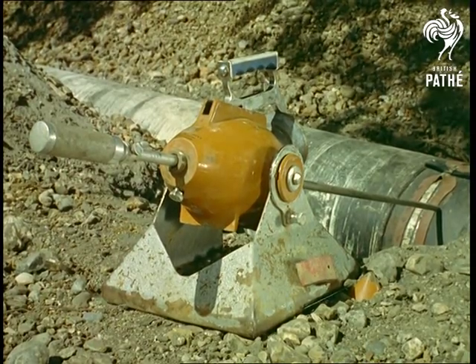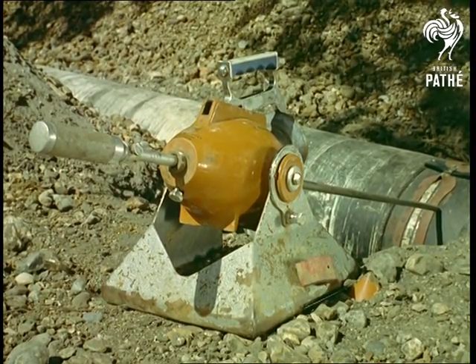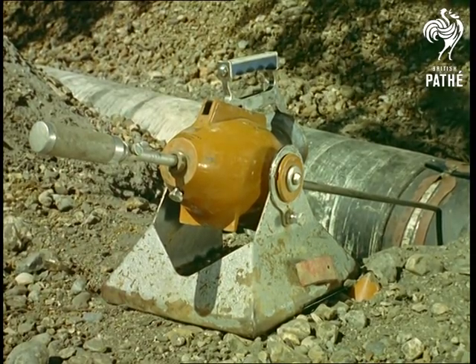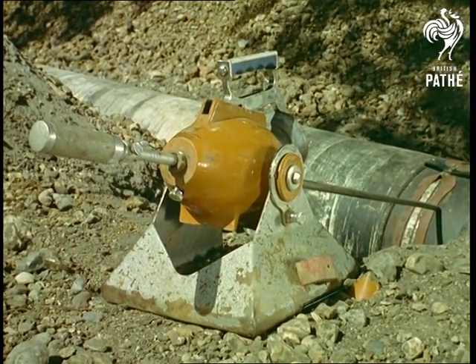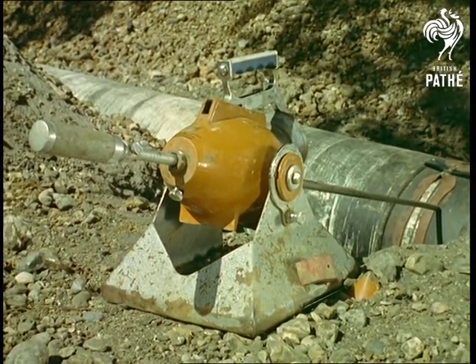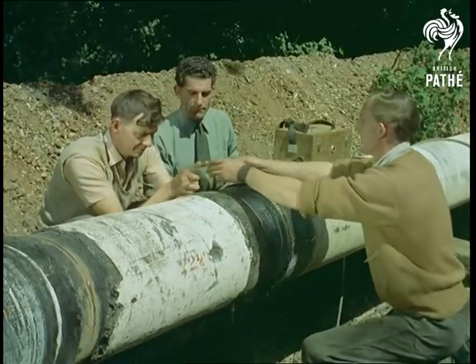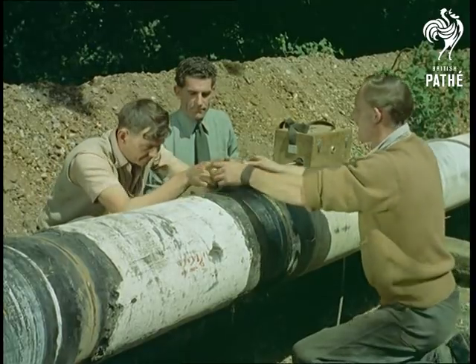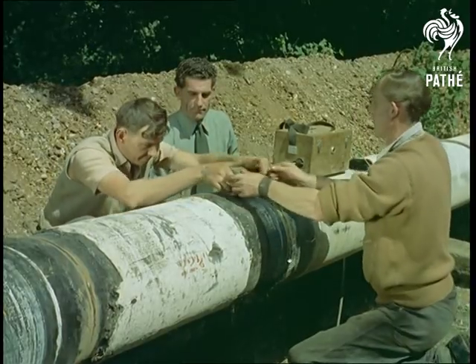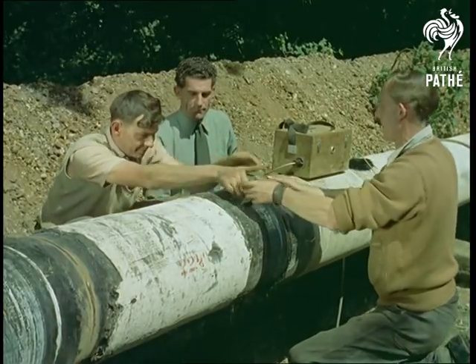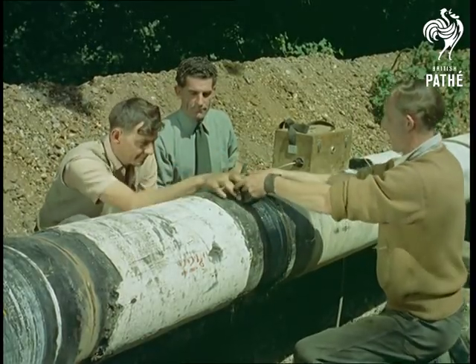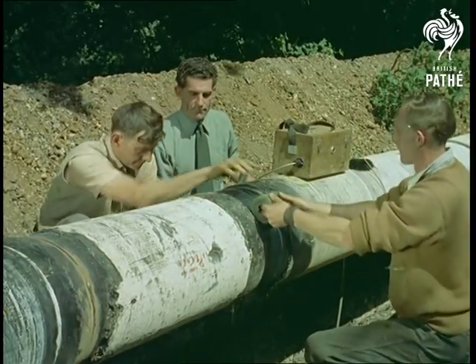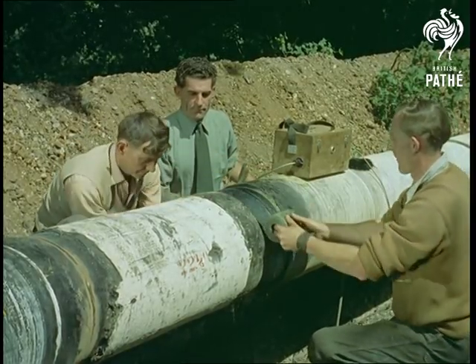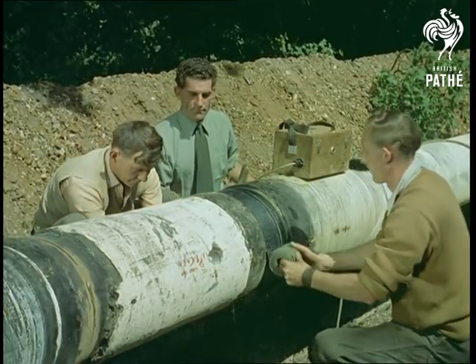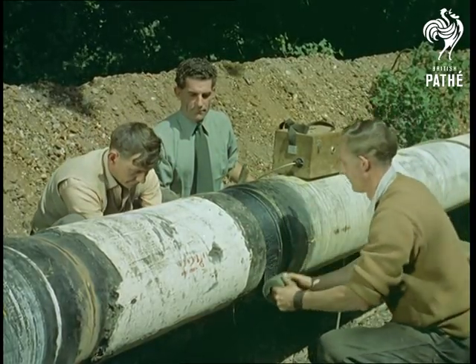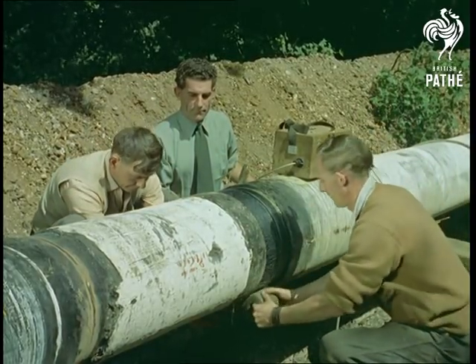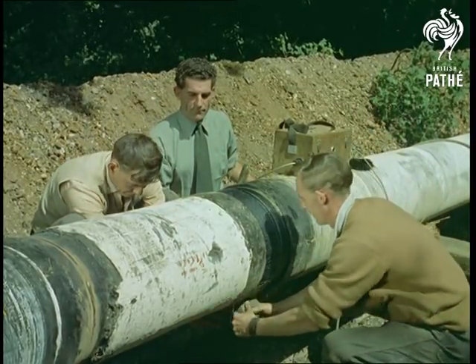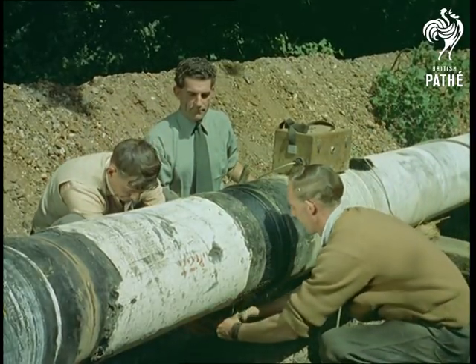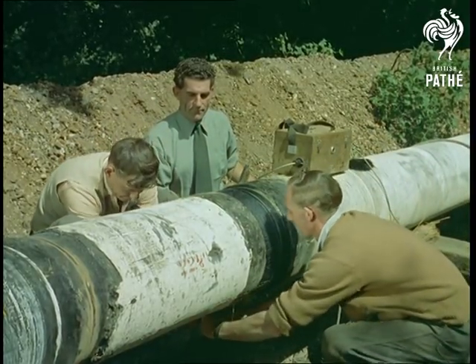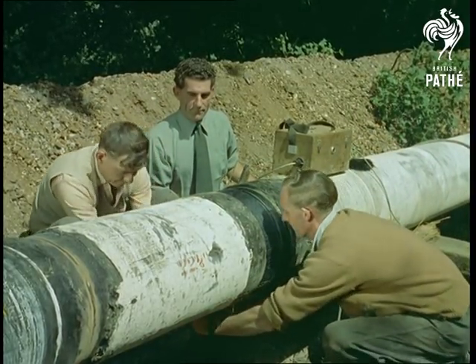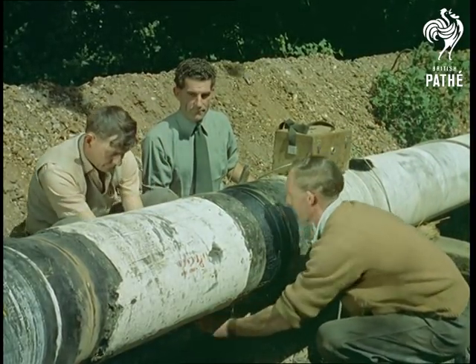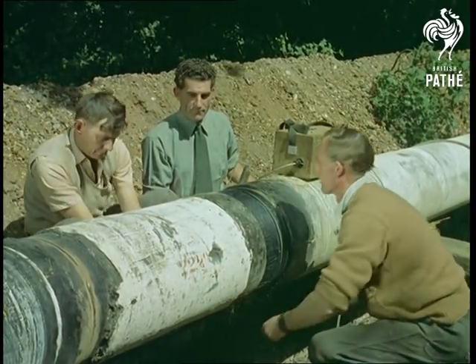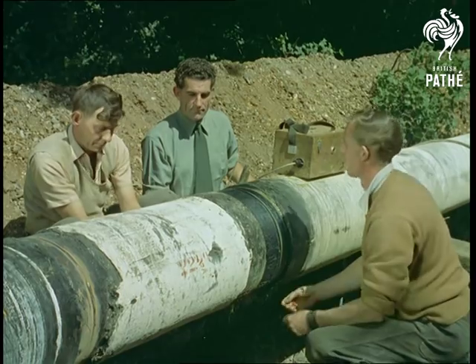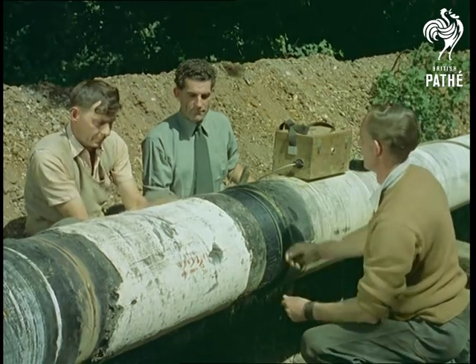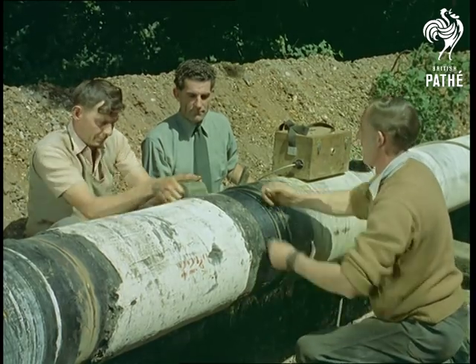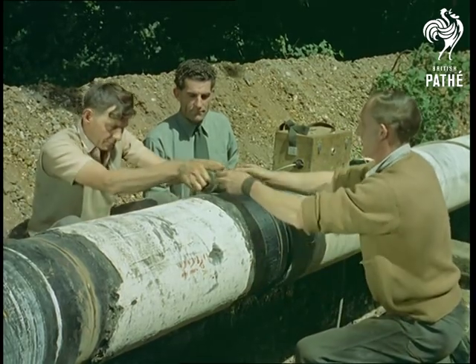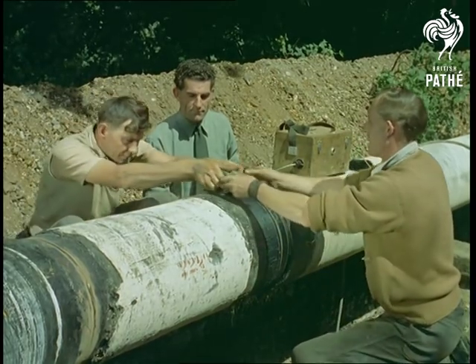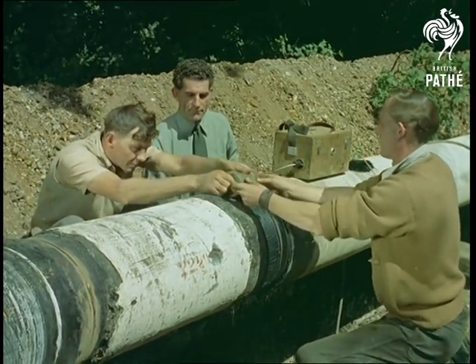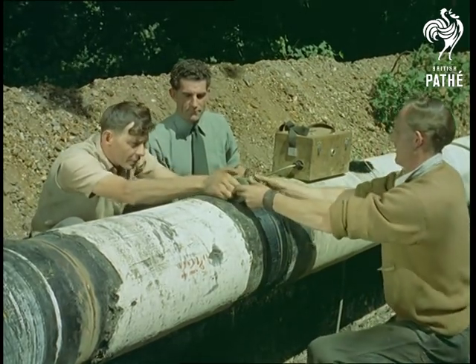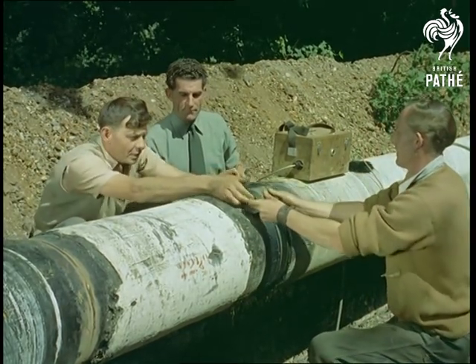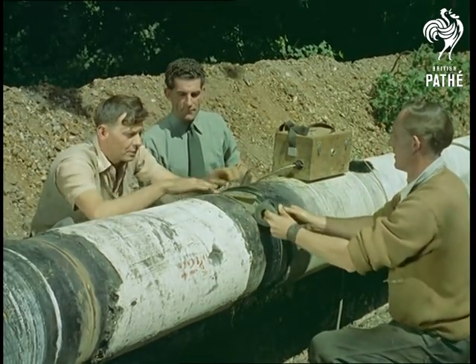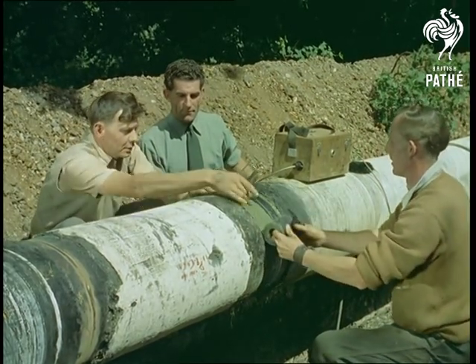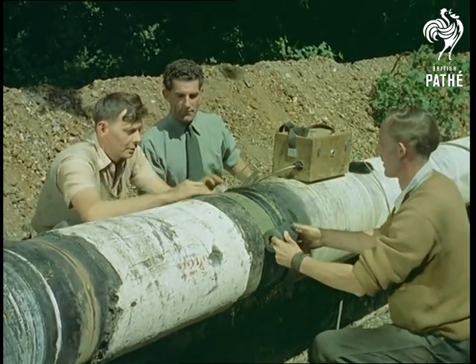This equally strange-looking device is called a holiday detector, operating at 20,000 volts — 'holiday' being the name in the industry for any flaw in the protective coating. Whatever will they think of next?